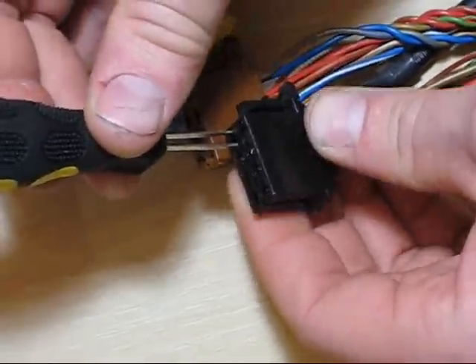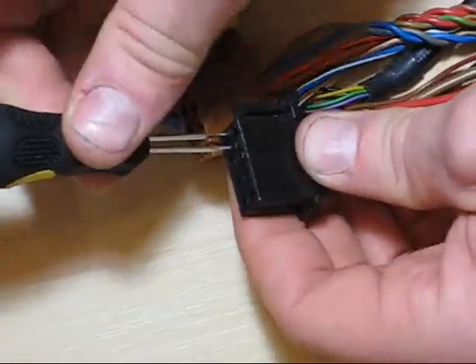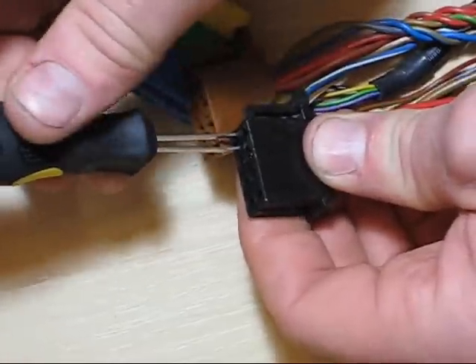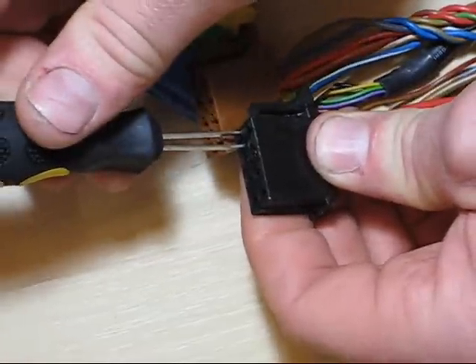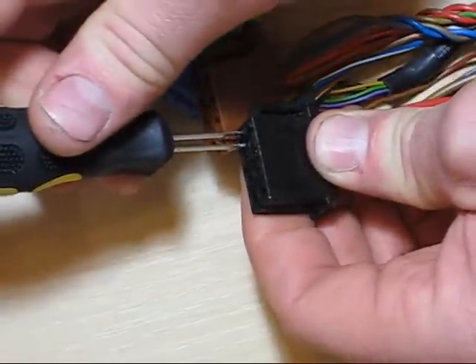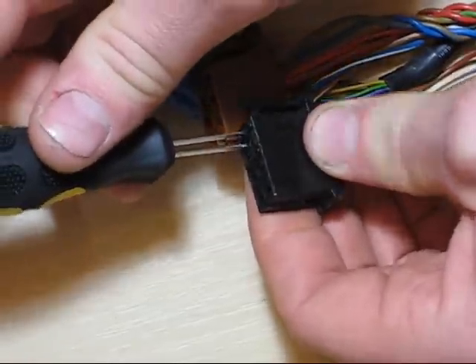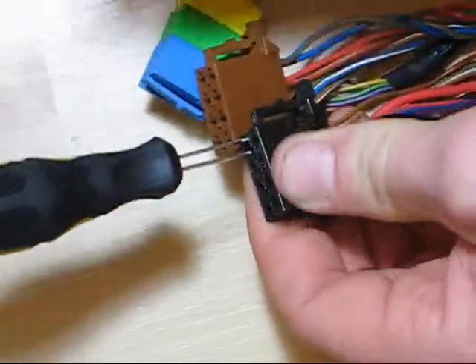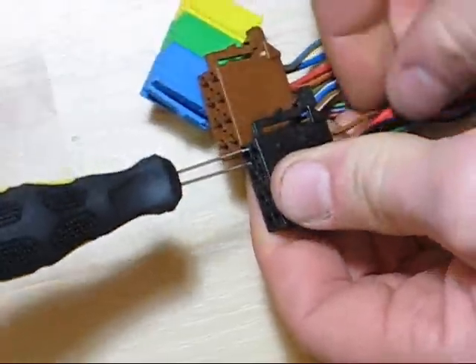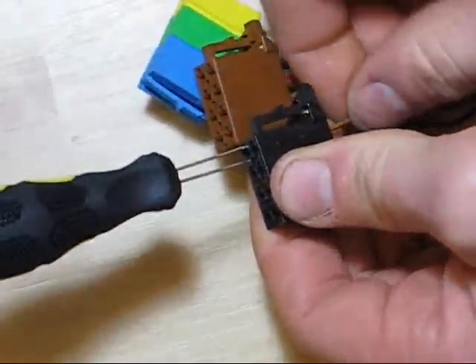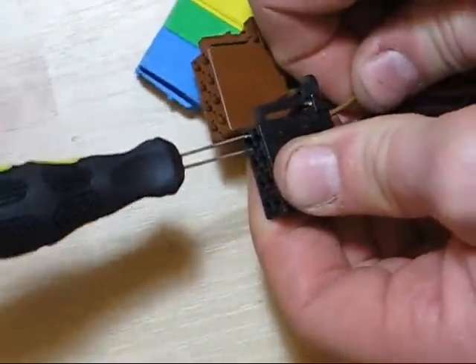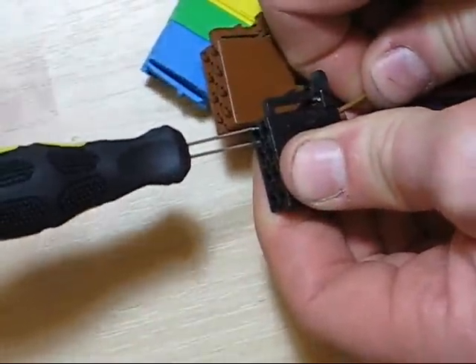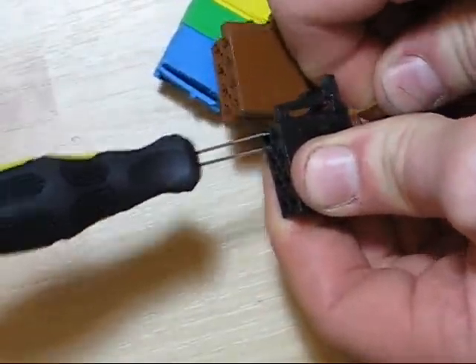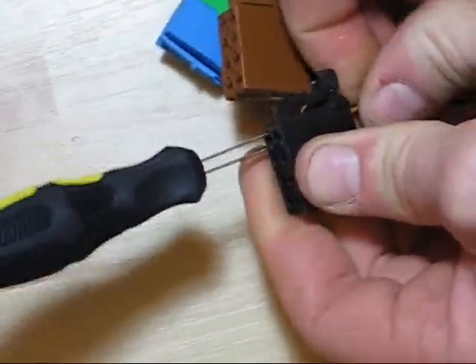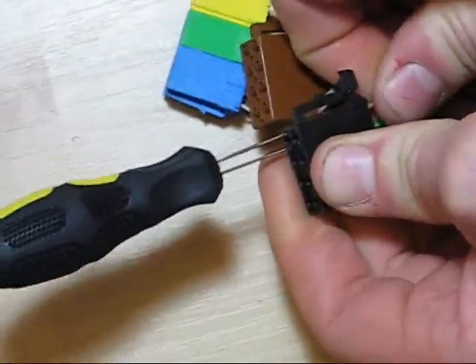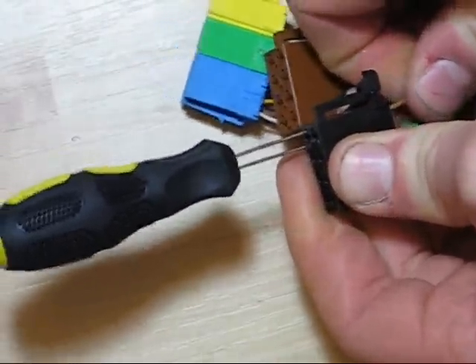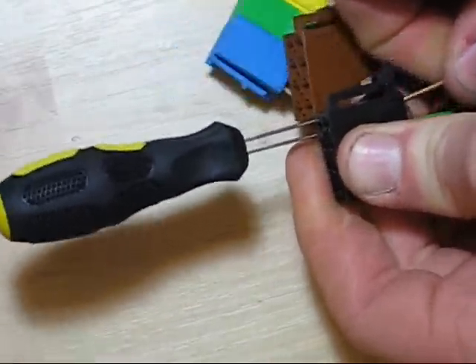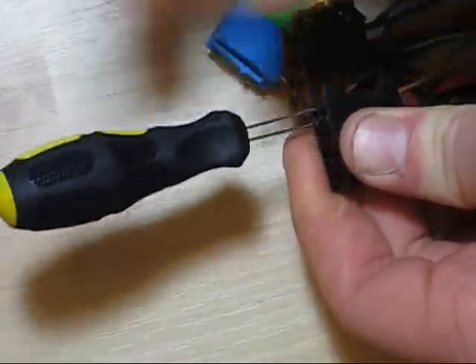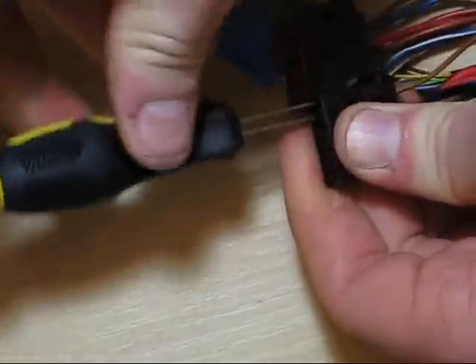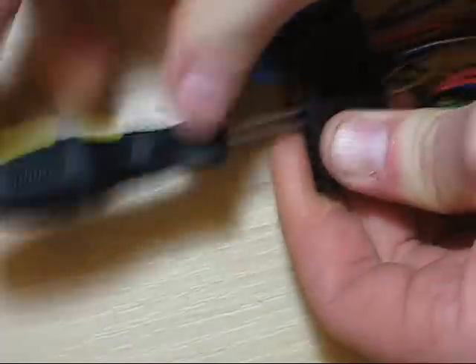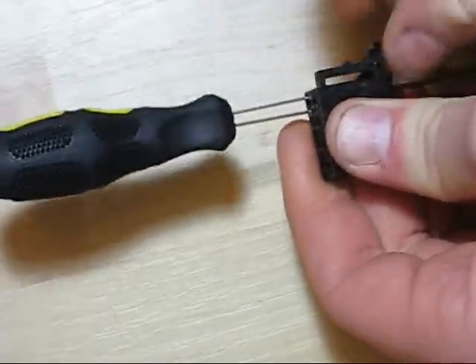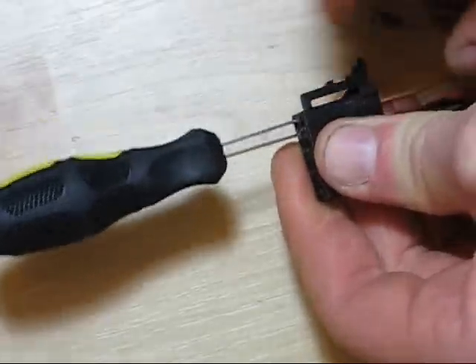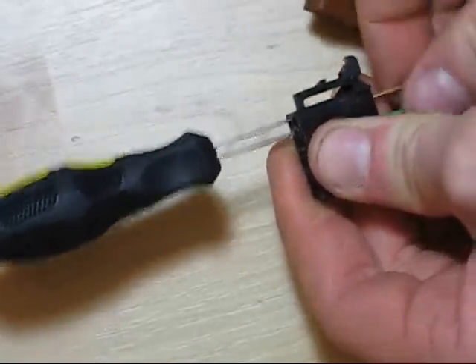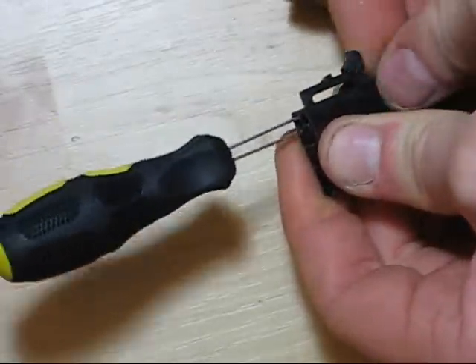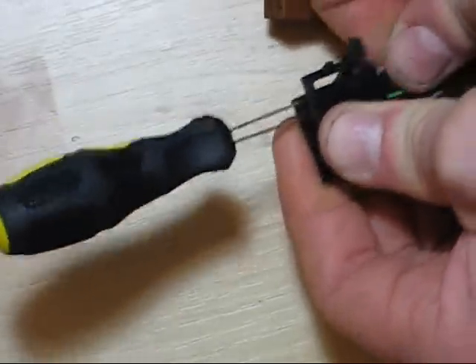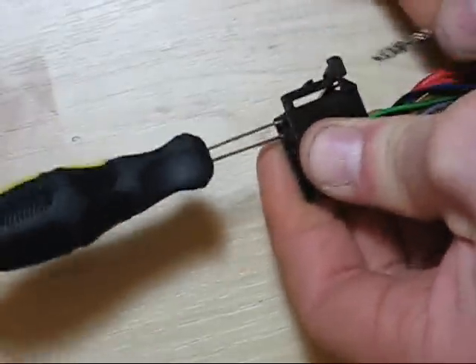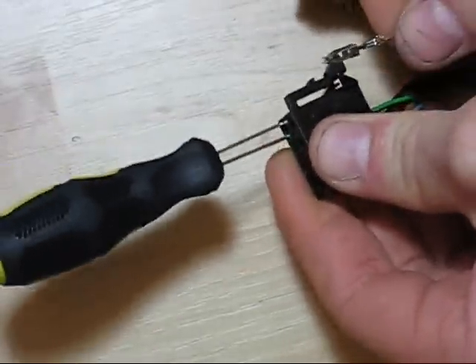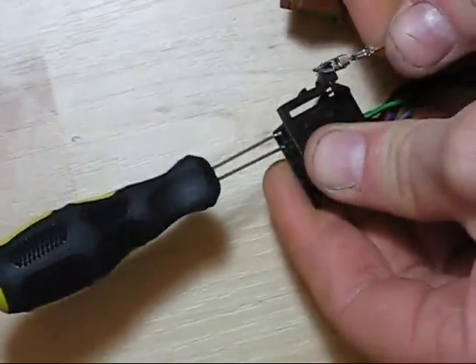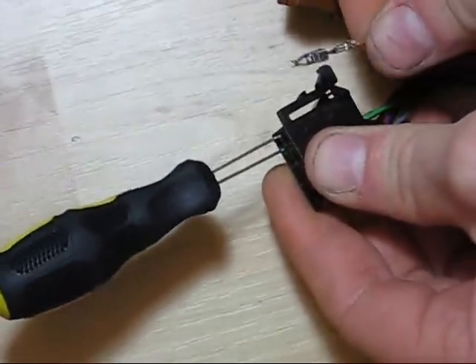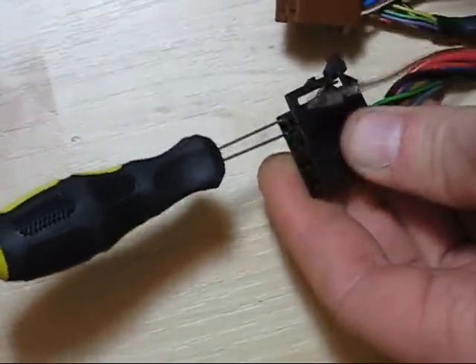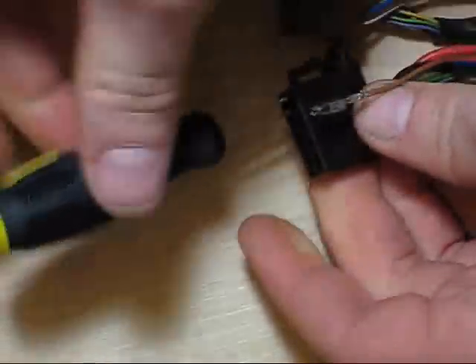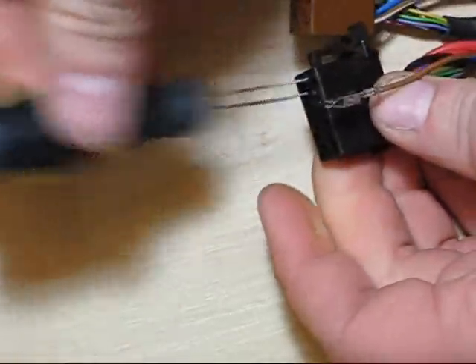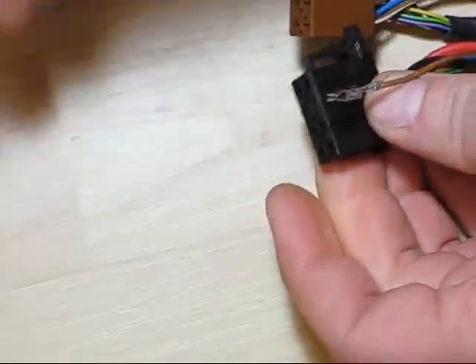That should be the hood alarm contact switch - the radio and the hood alarm are tied together if you look at the wiring diagrams. Insert the junior release tool and it clicks, but it doesn't release right away, so give a little wiggle and the wire comes right out. No problem.